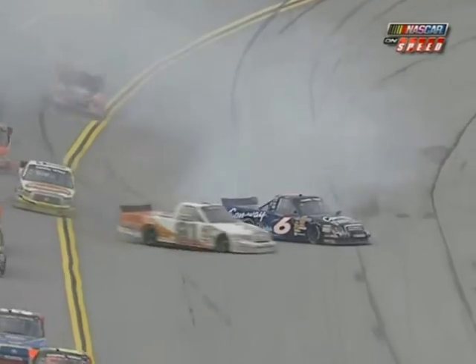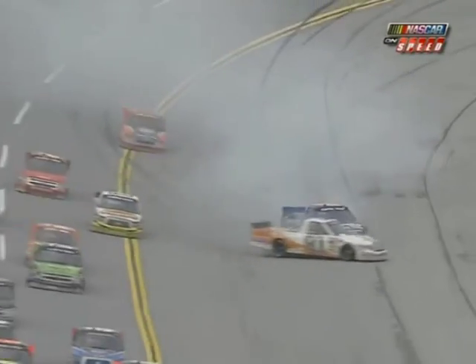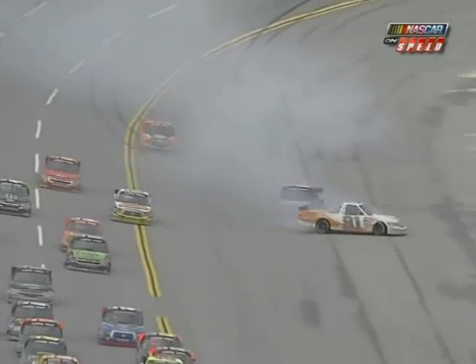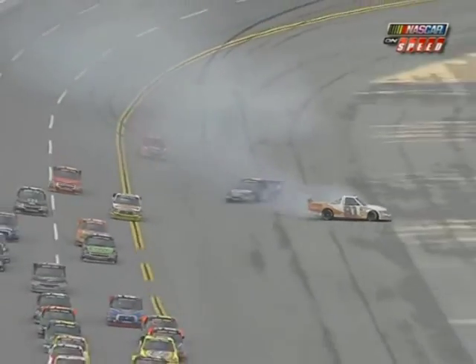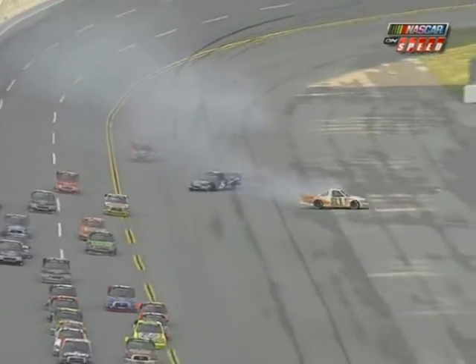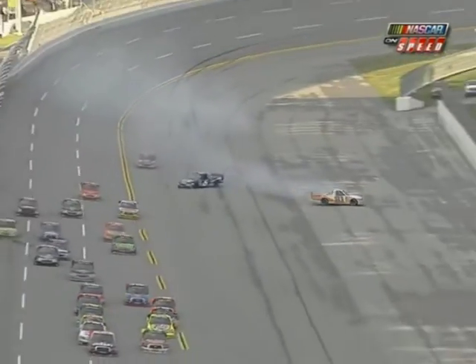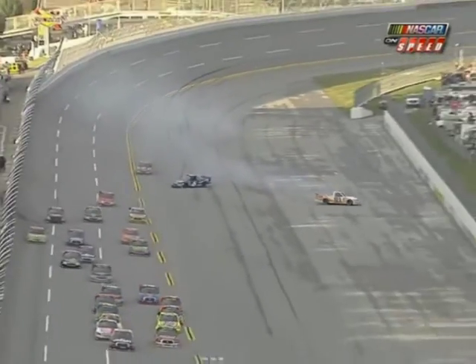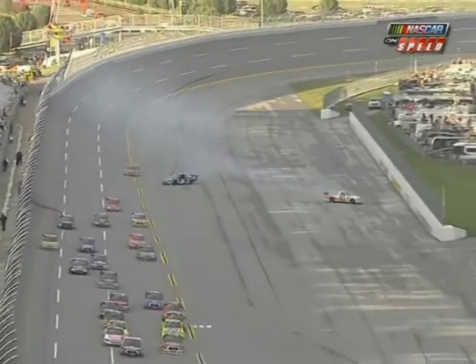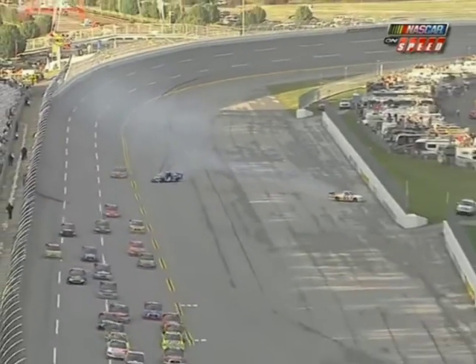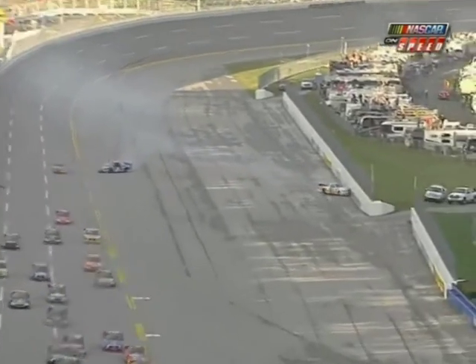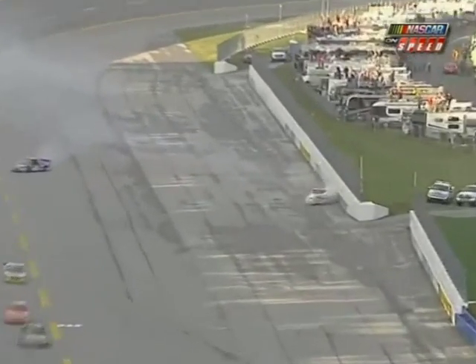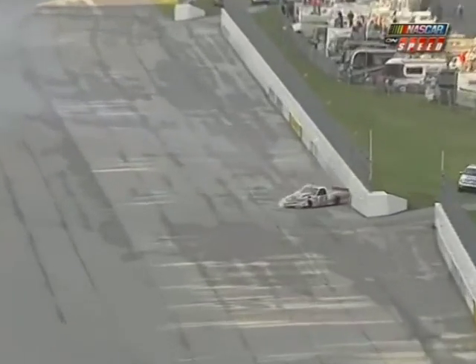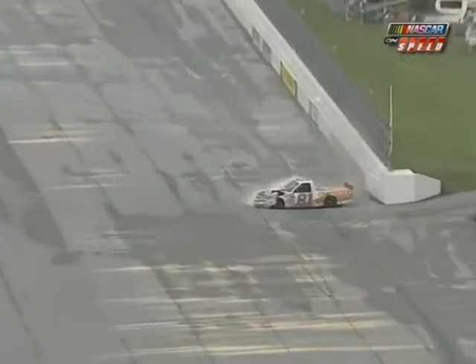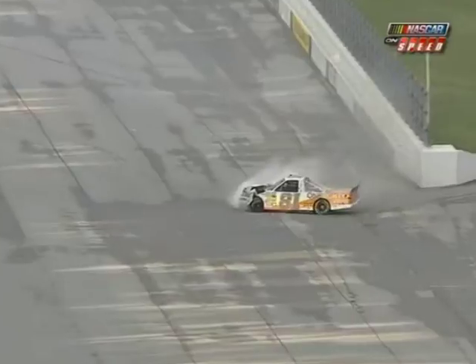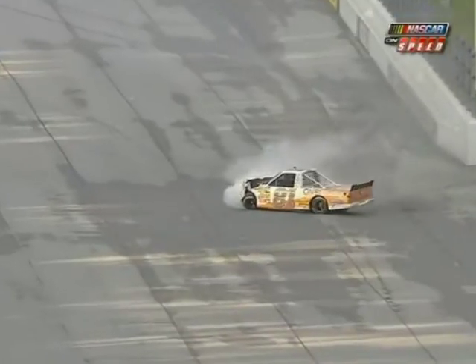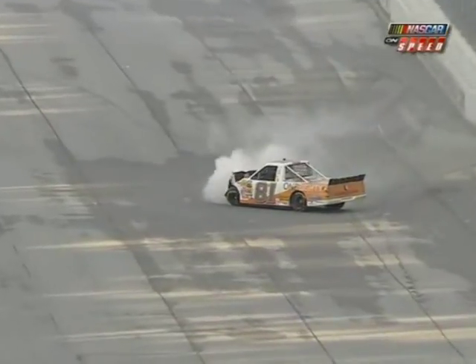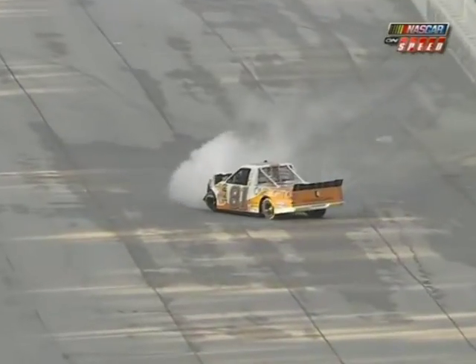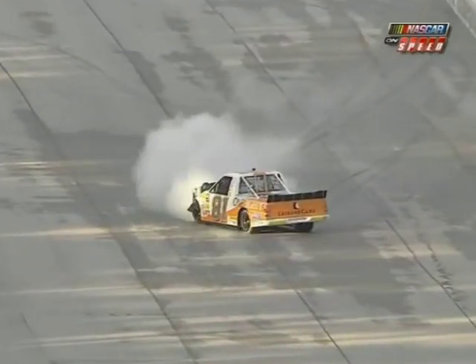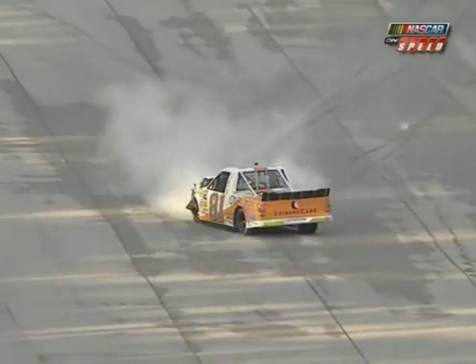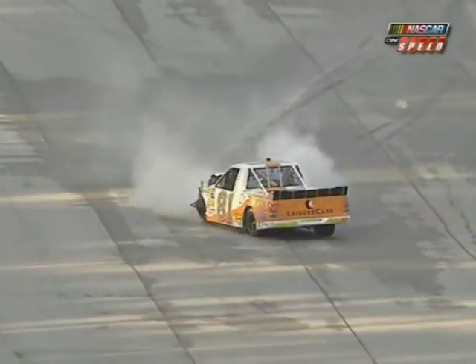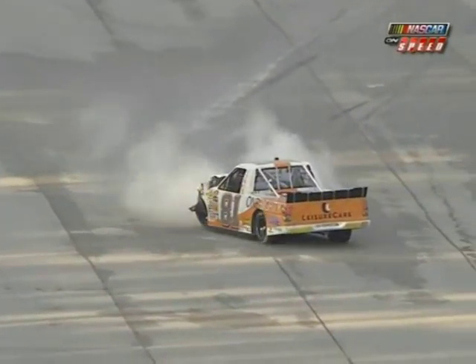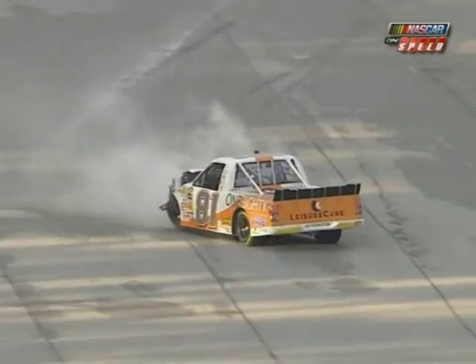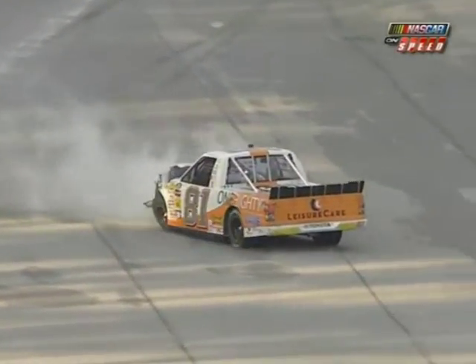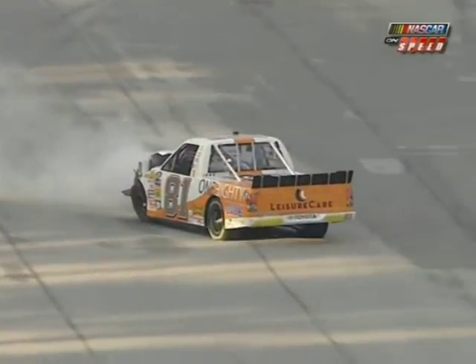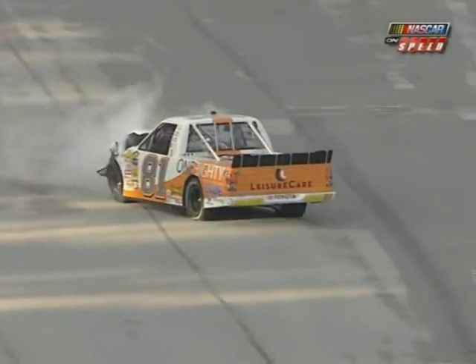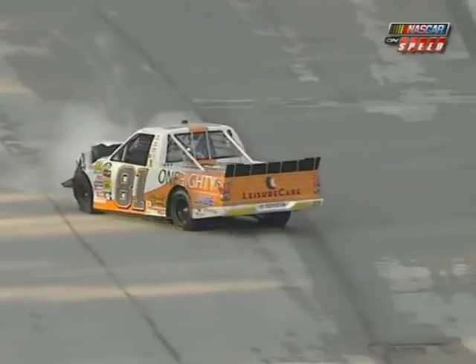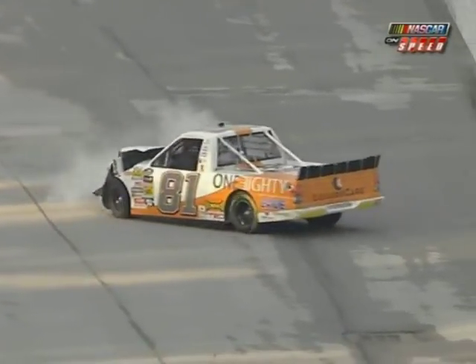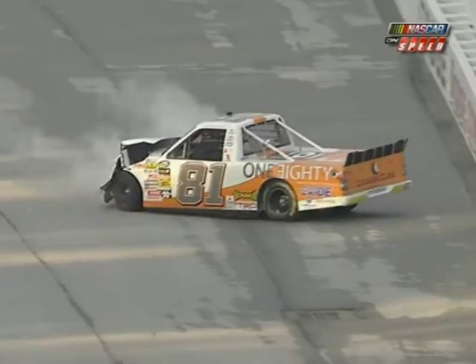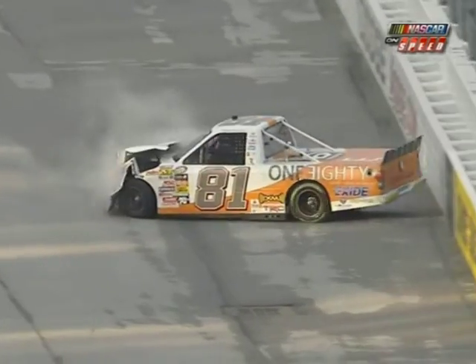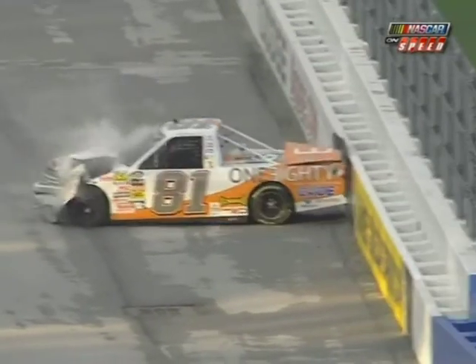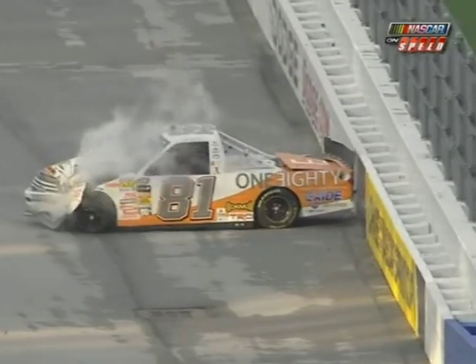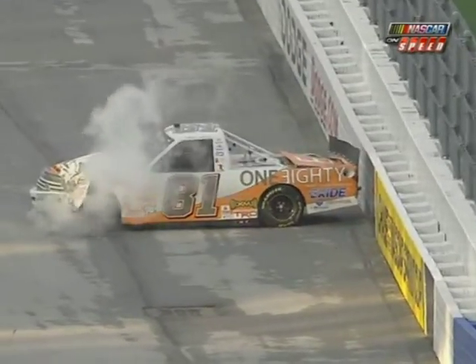Again, contact made between the 6 and the 07. Chad McCumby may have some front-end damage — at least cosmetic damage — to the front of that truck as he got into the back of the 6. Pit road is not open yet, but we're in the window now.